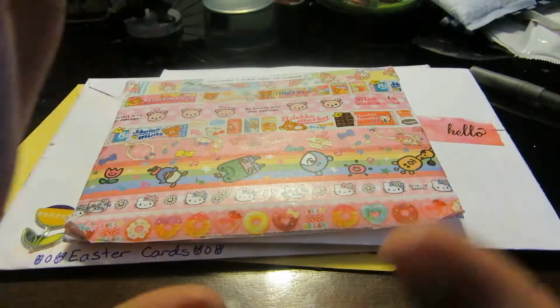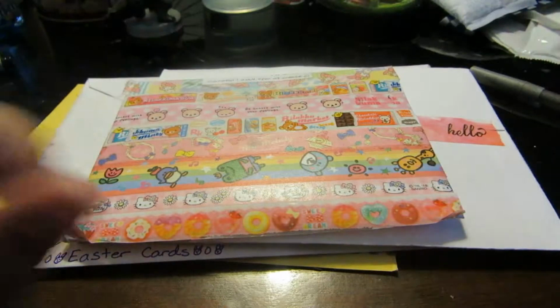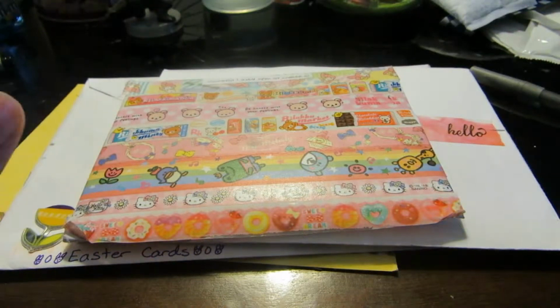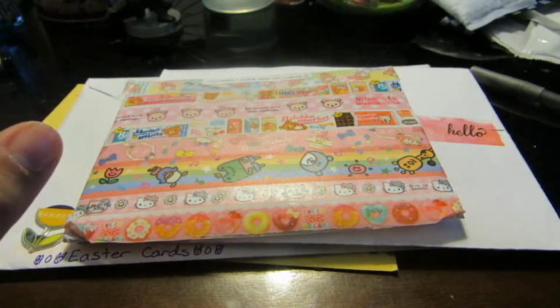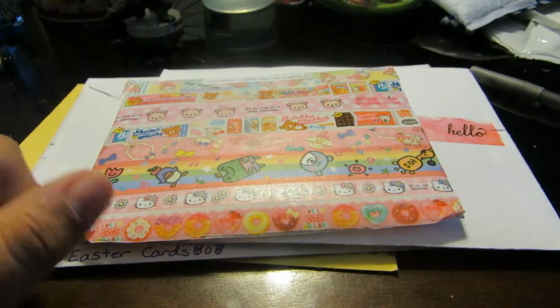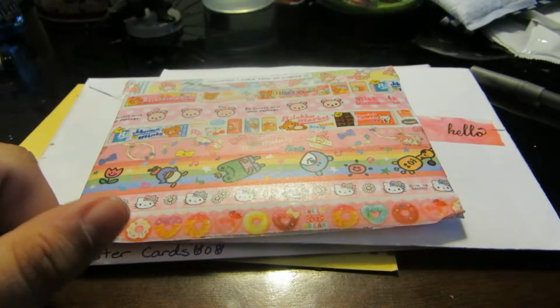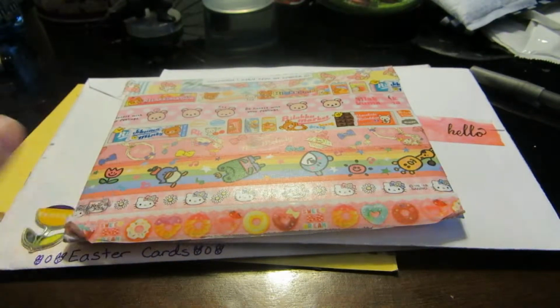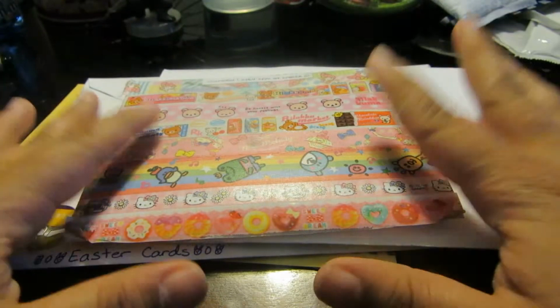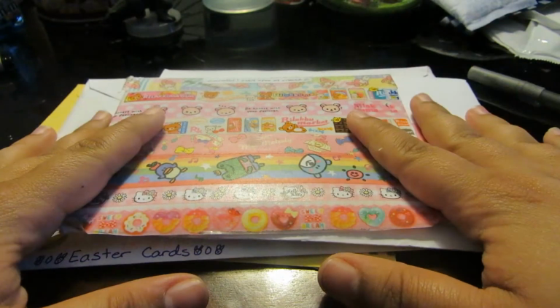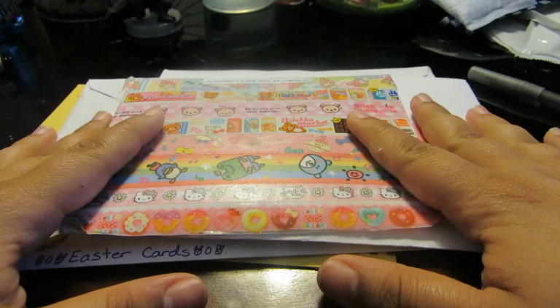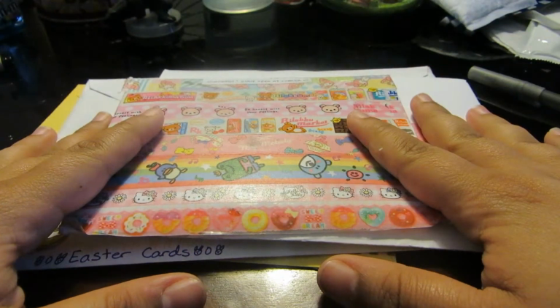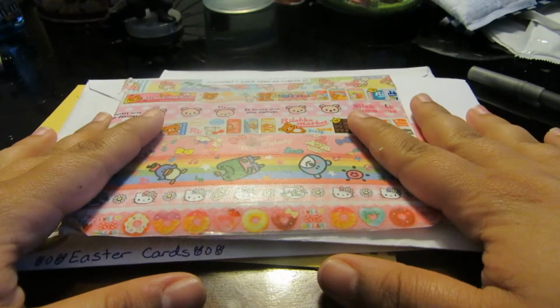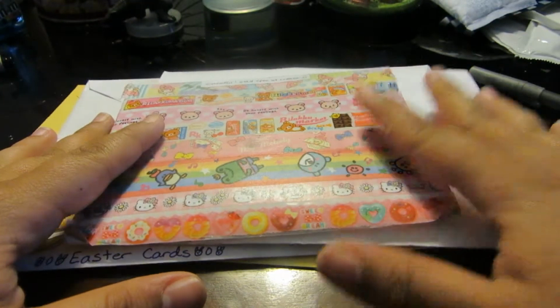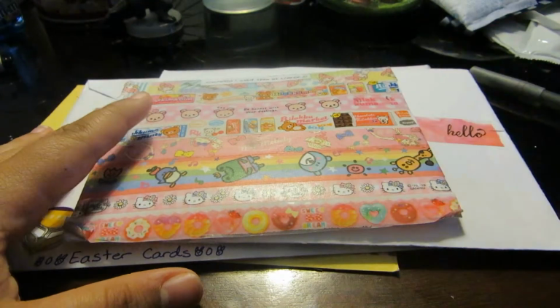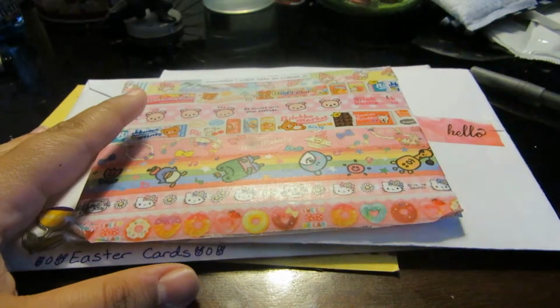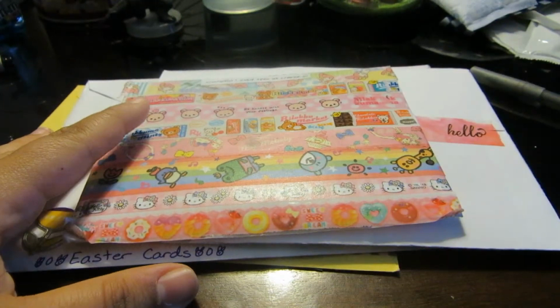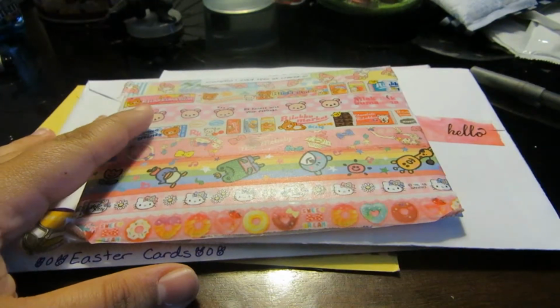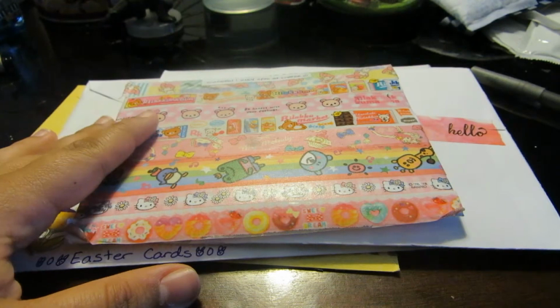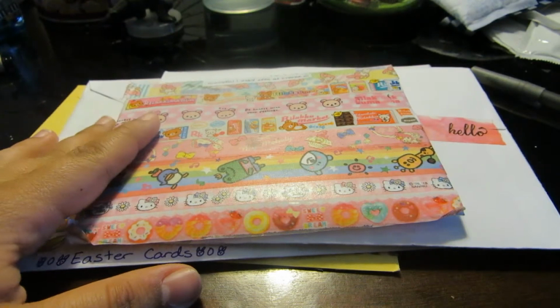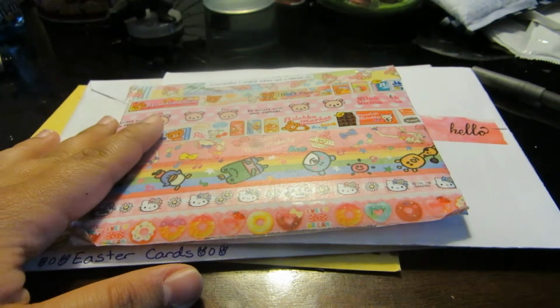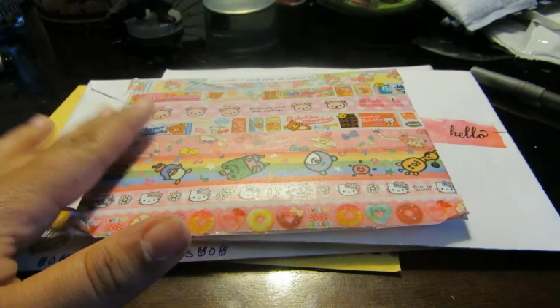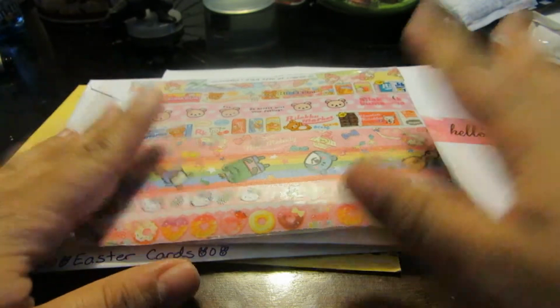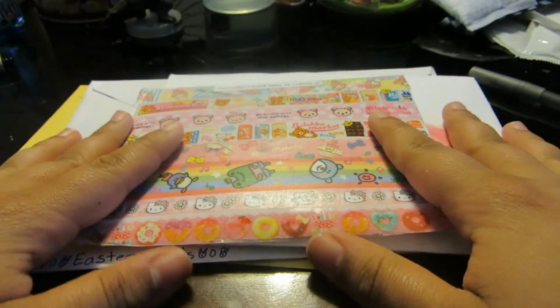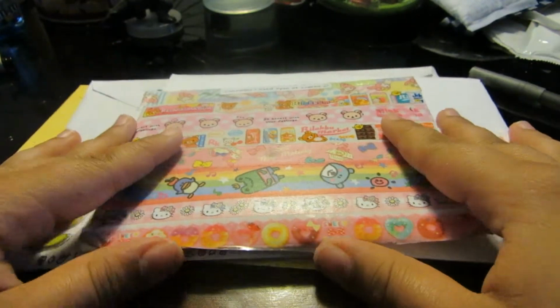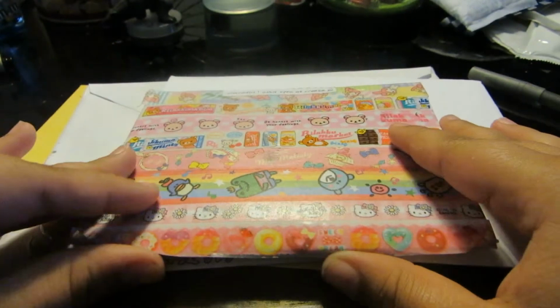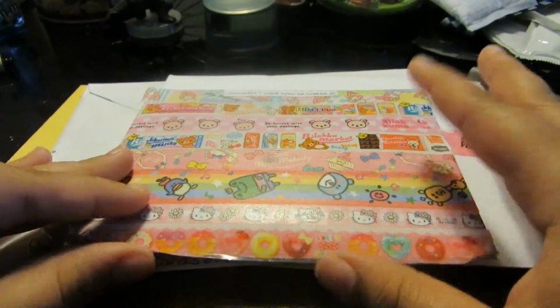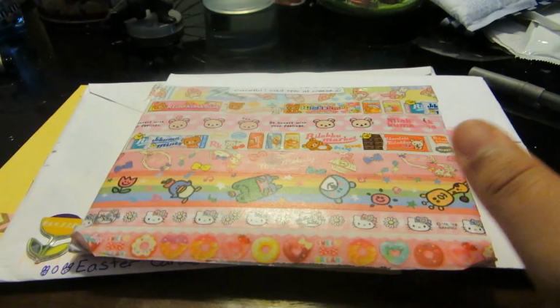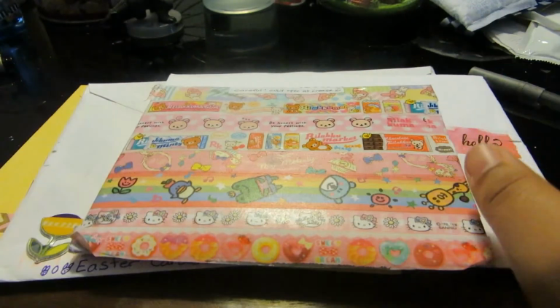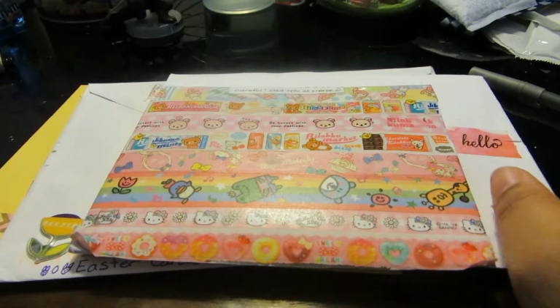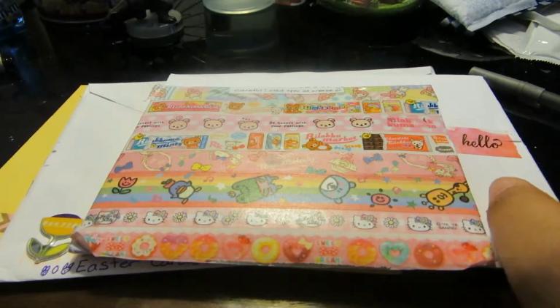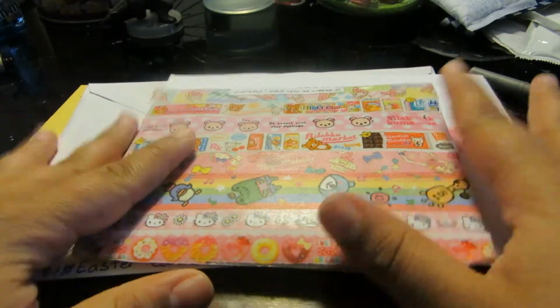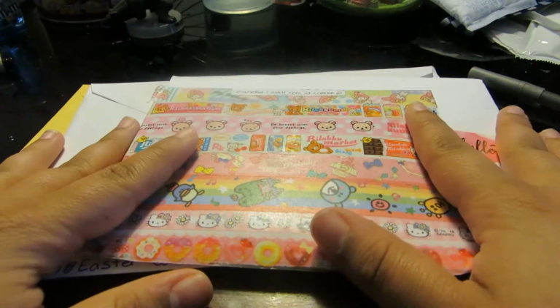Hey everyone, Amp here and today I'm going to be doing some swap box slash pen pal openings, I guess you would call it.